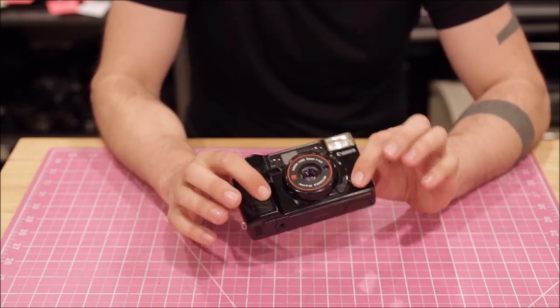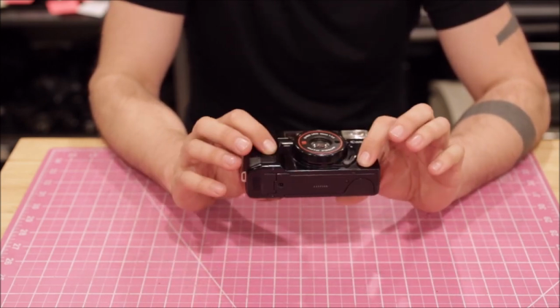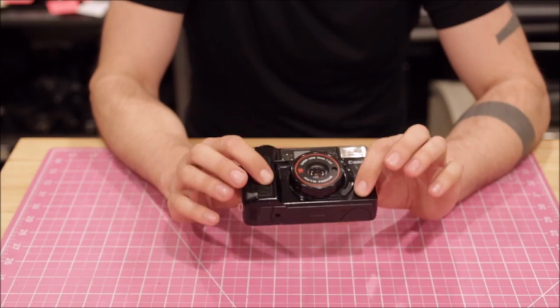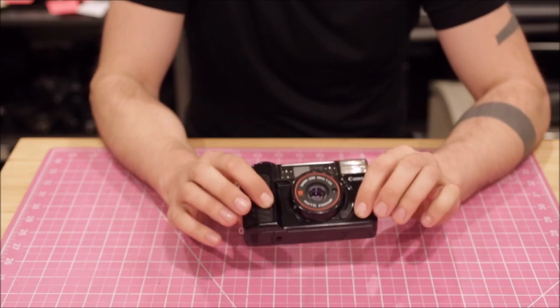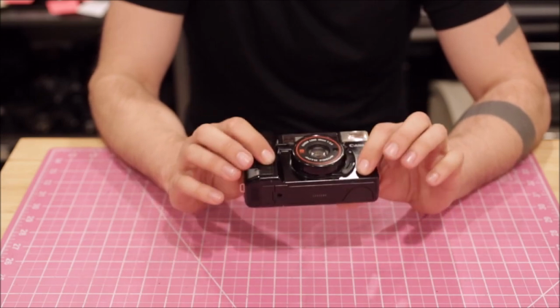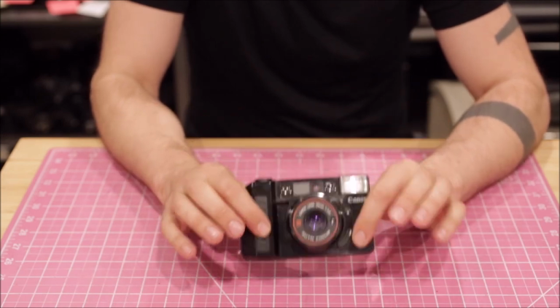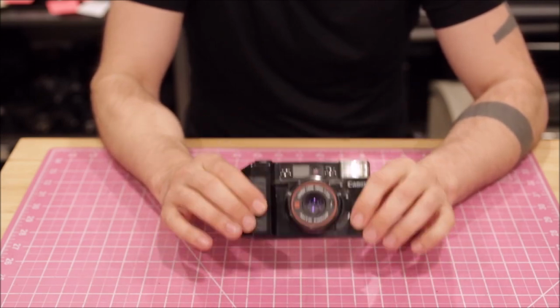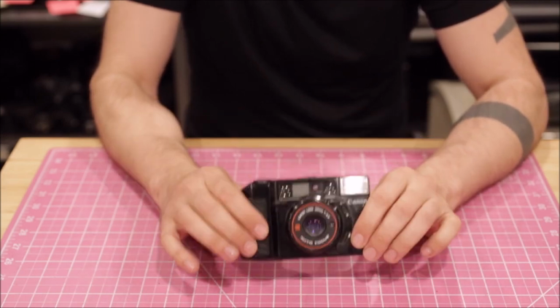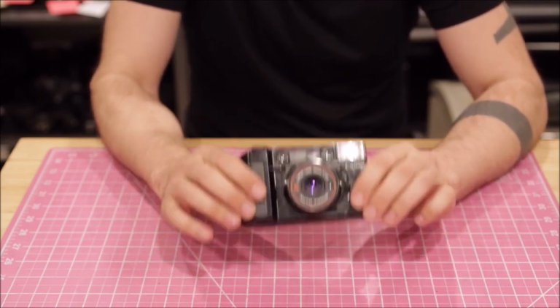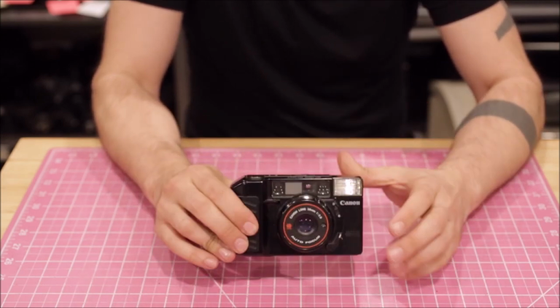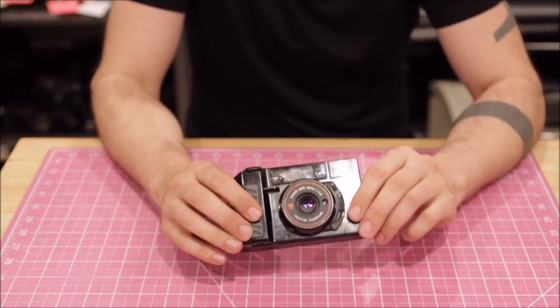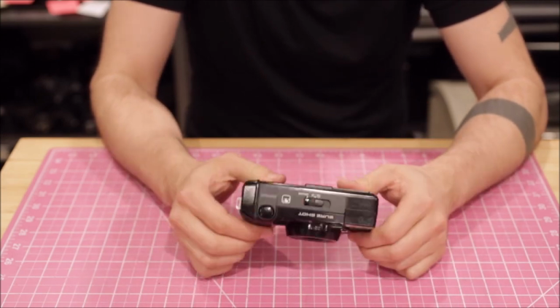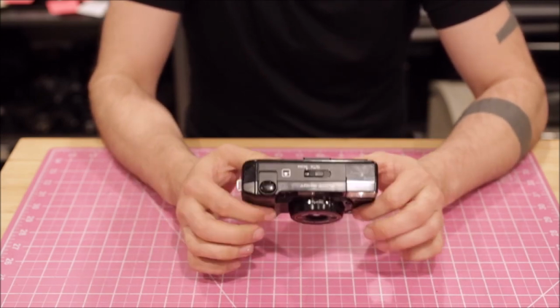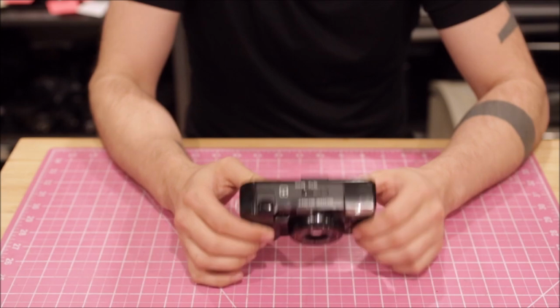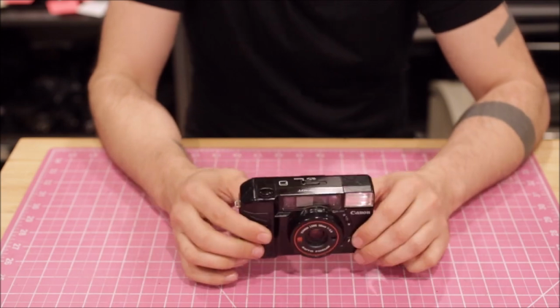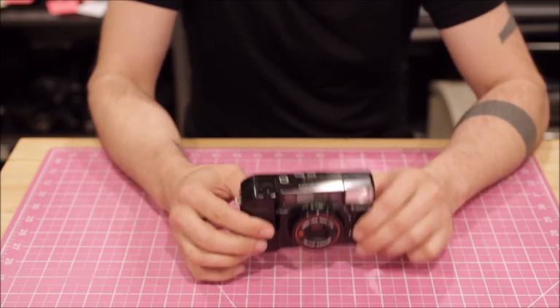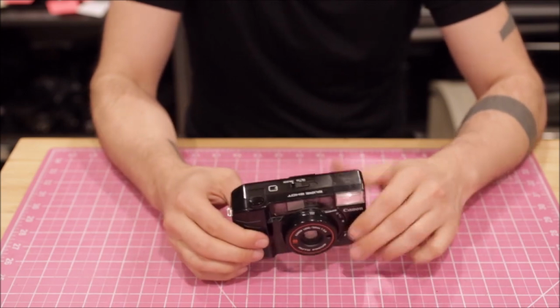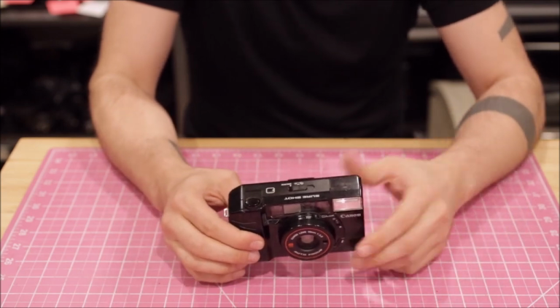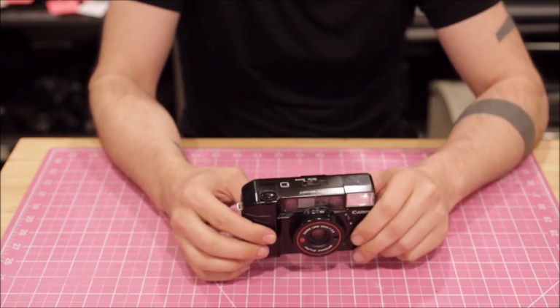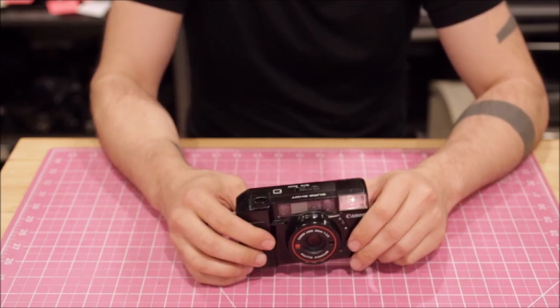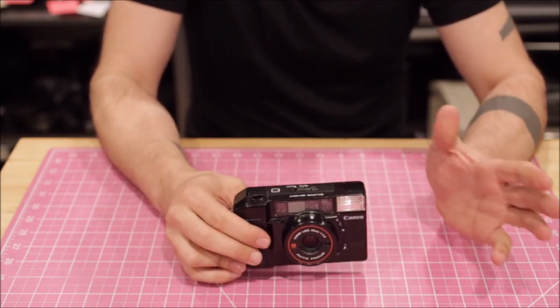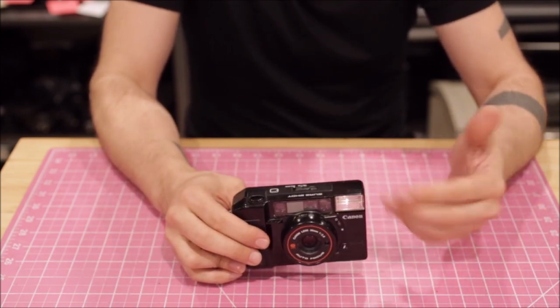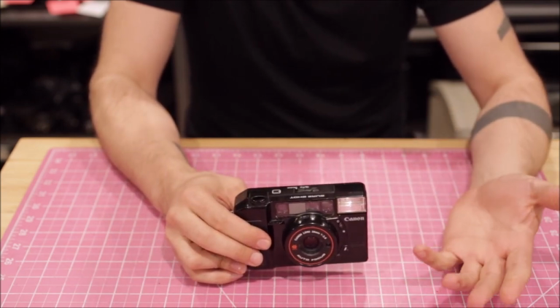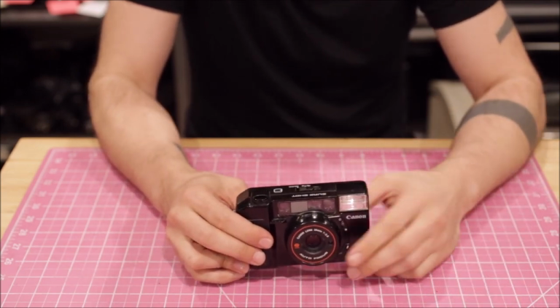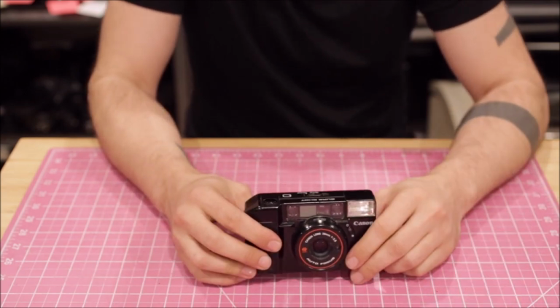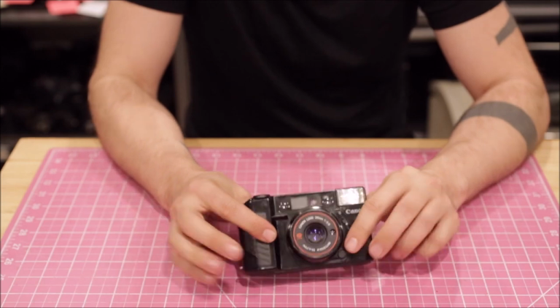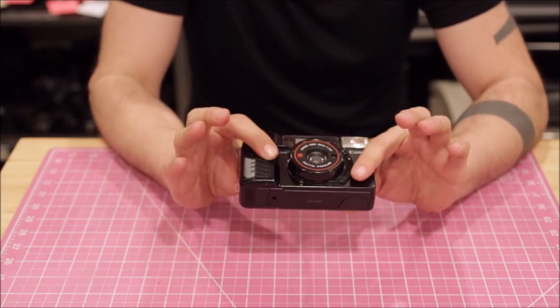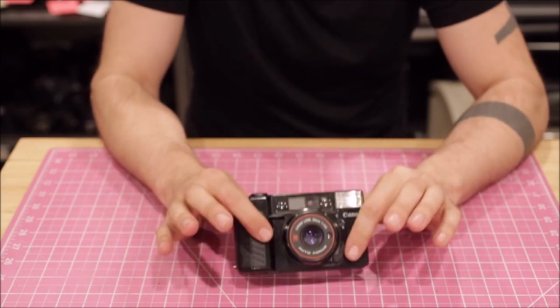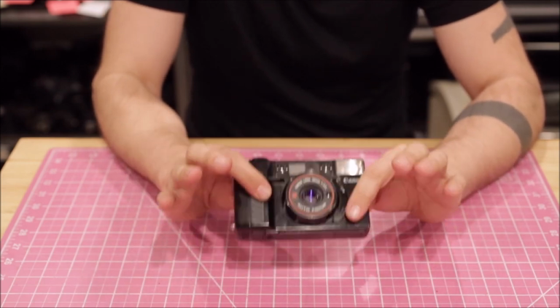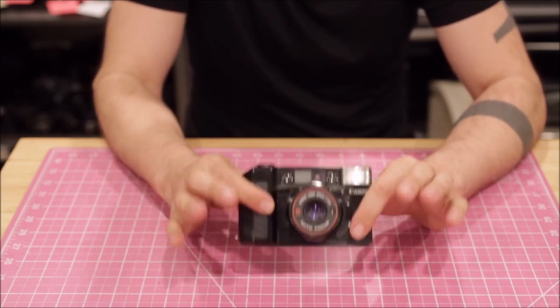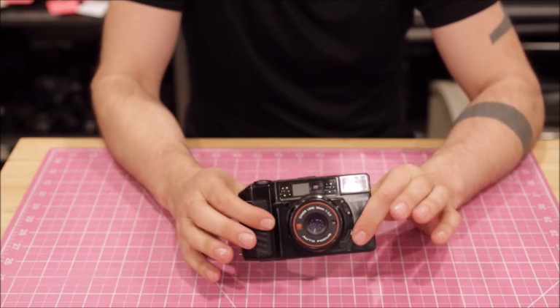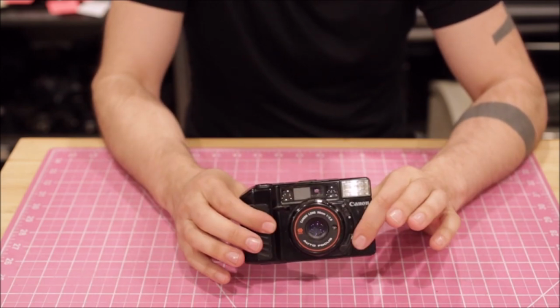Now, the first thing is this camera will never break. It's a simple Canon camera — it will never break. A Yashica T4 will break; they all will. And once it breaks, it's just going to be a fancy and expensive paperweight. But this camera will never break — it's just going to keep going.